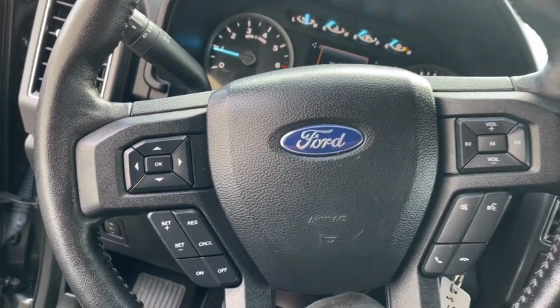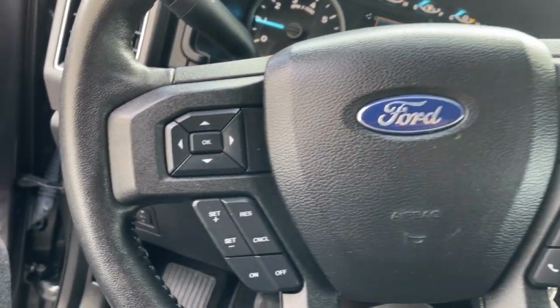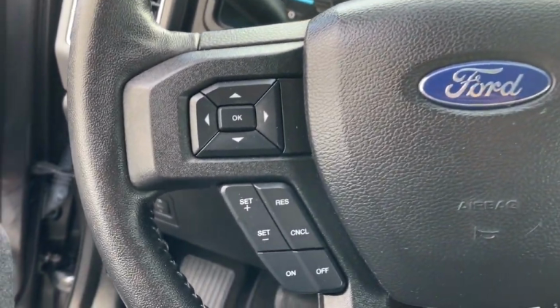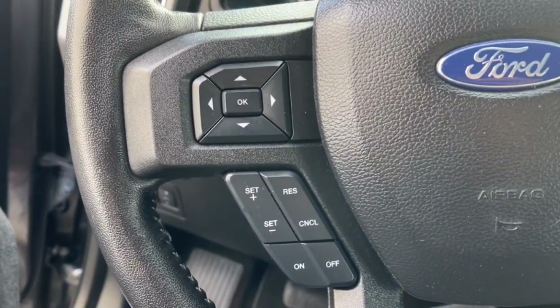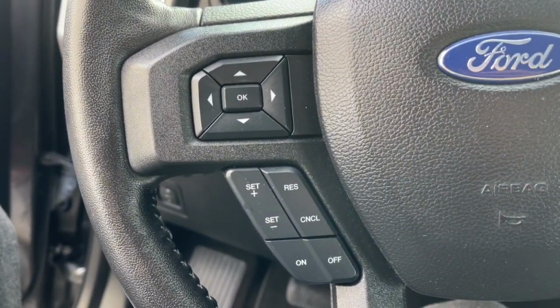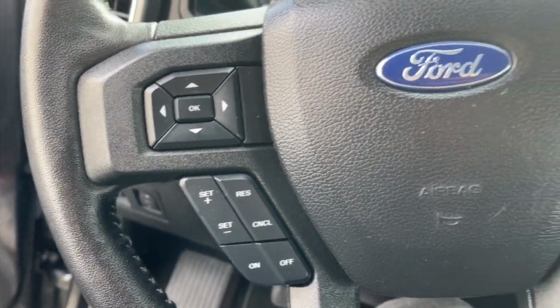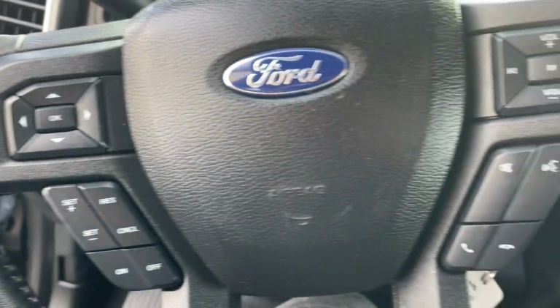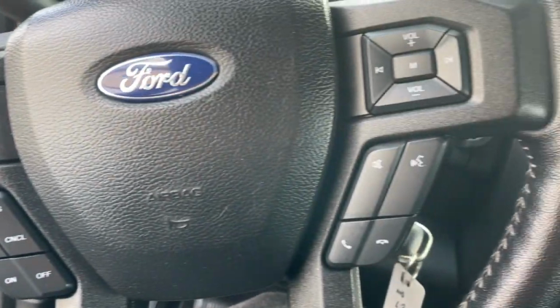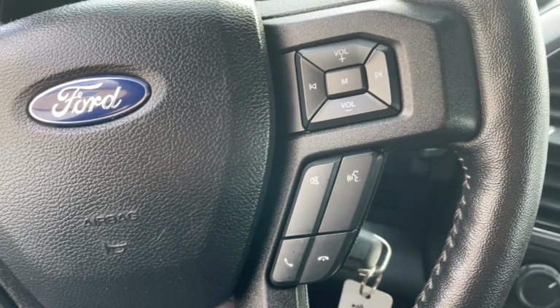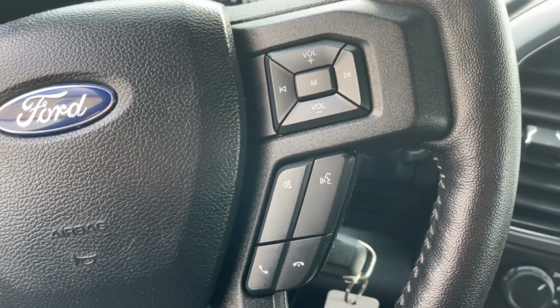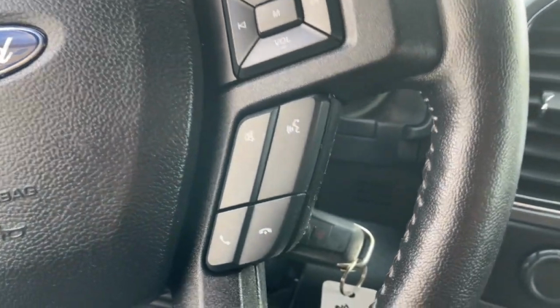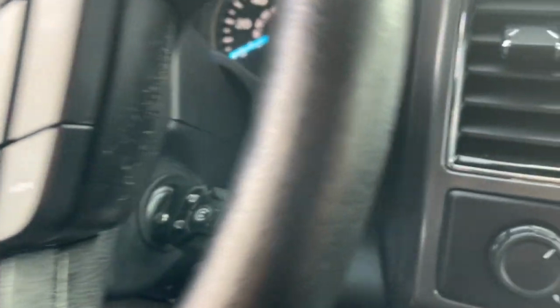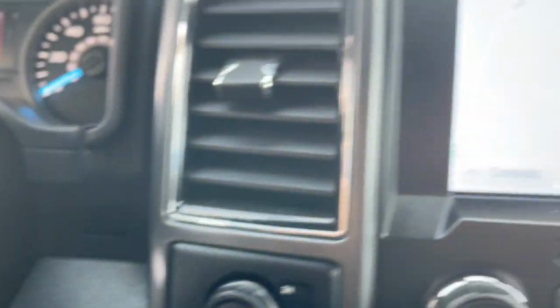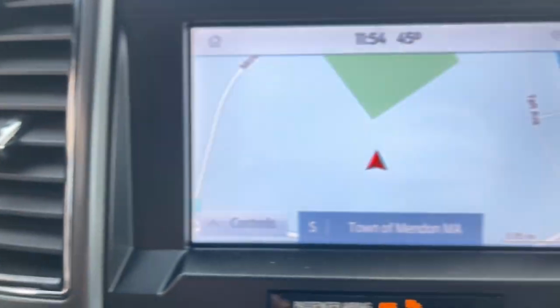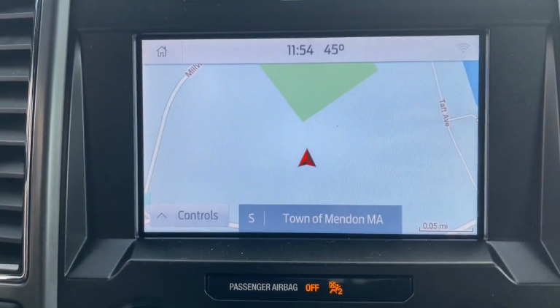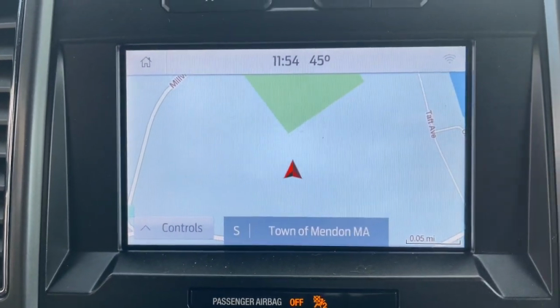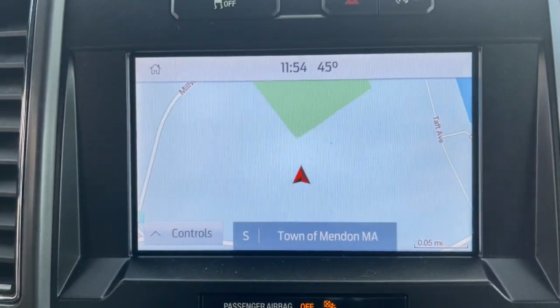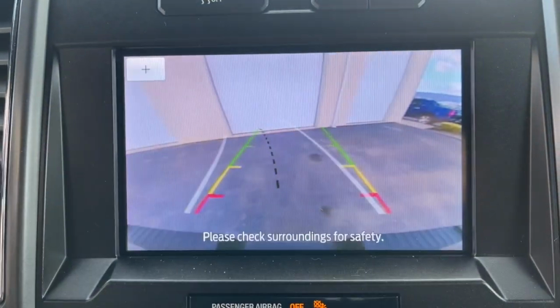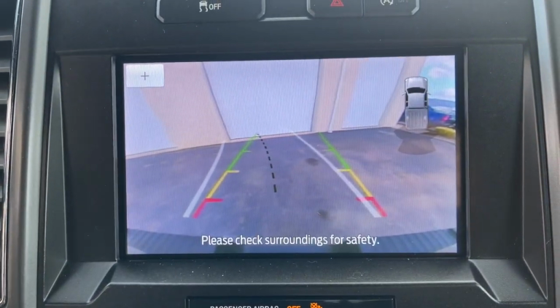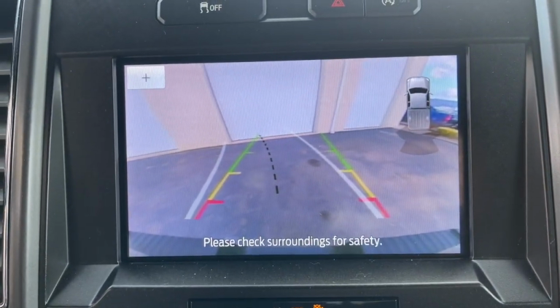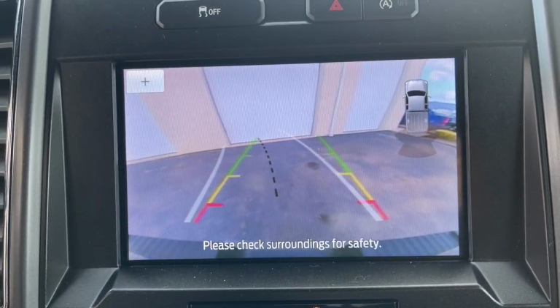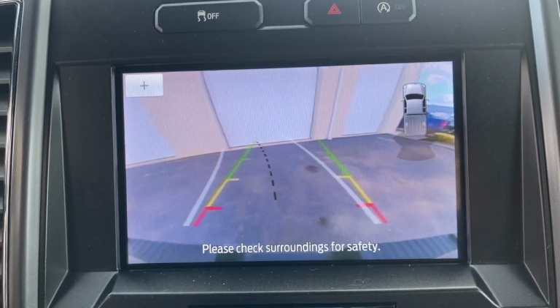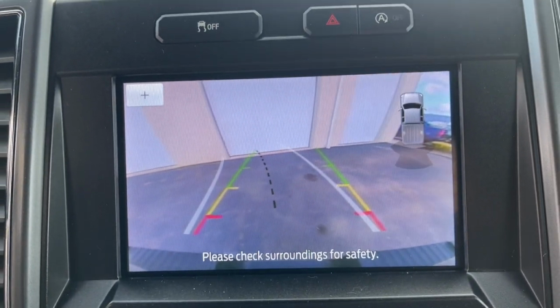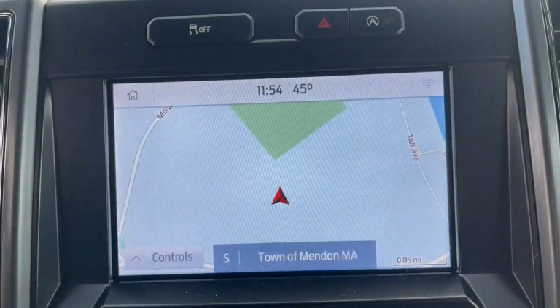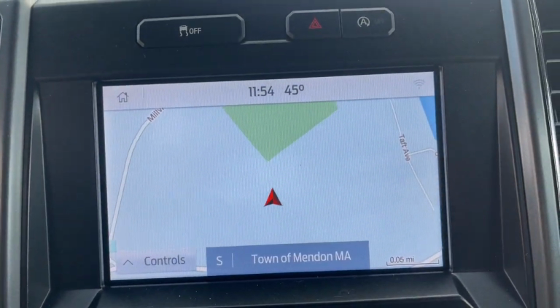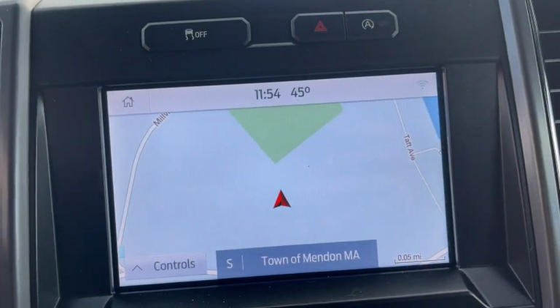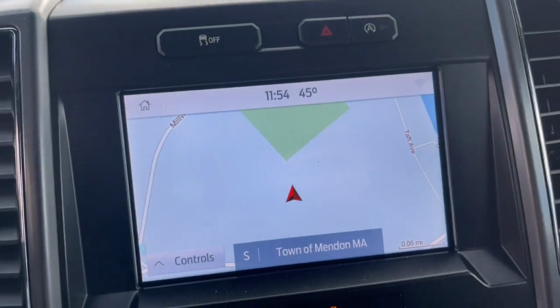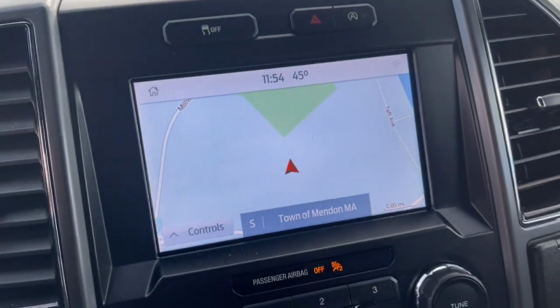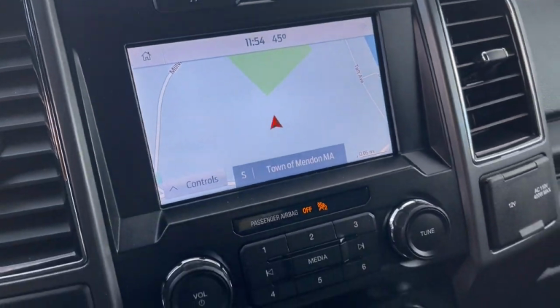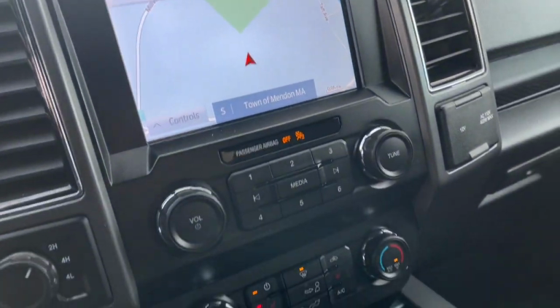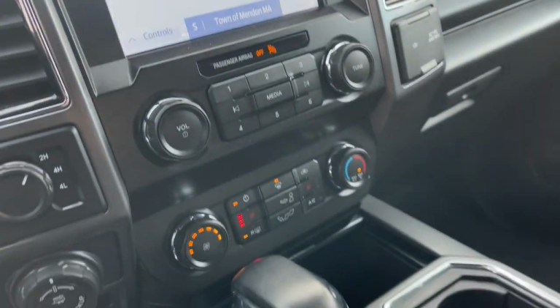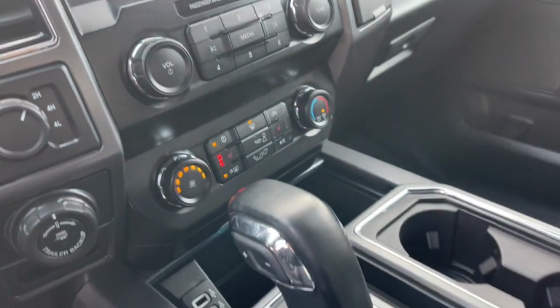Navigation system, keyless entry, bed liner, fog lamps, chrome wheels, backup camera, remote engine start, satellite radio, Bluetooth, aluminum wheels.